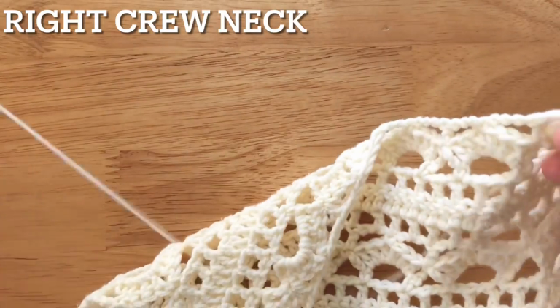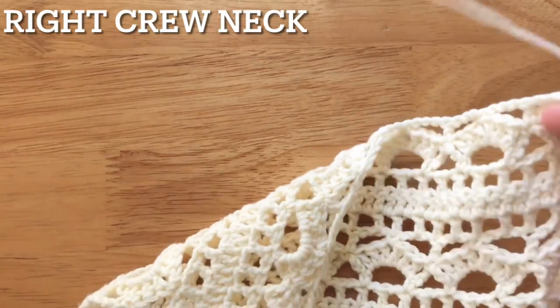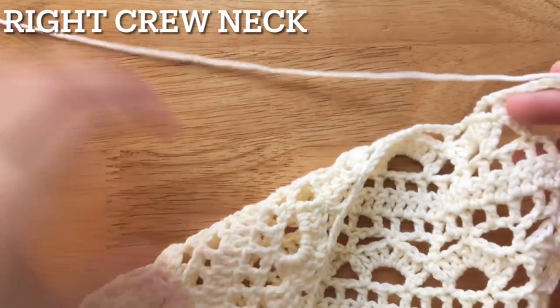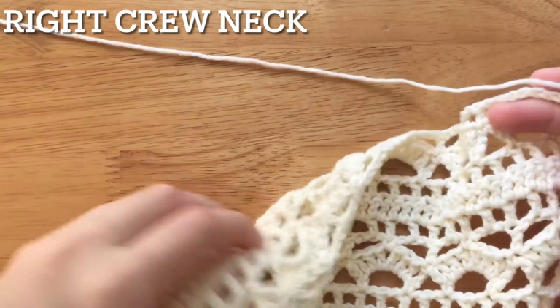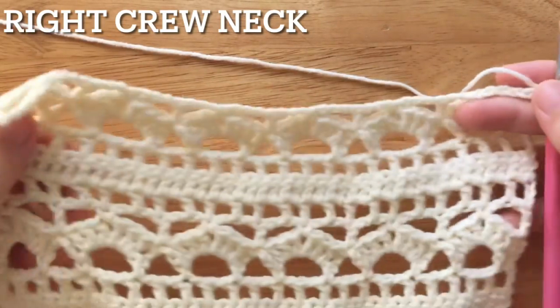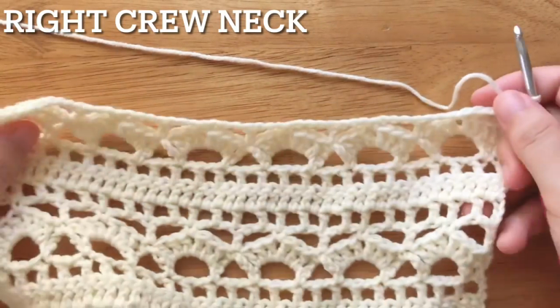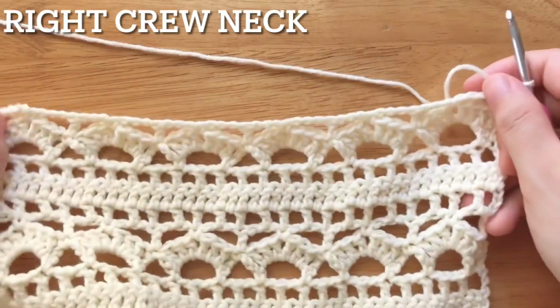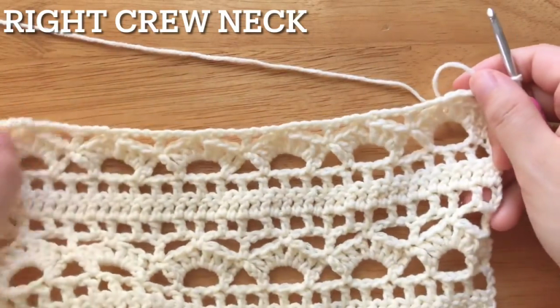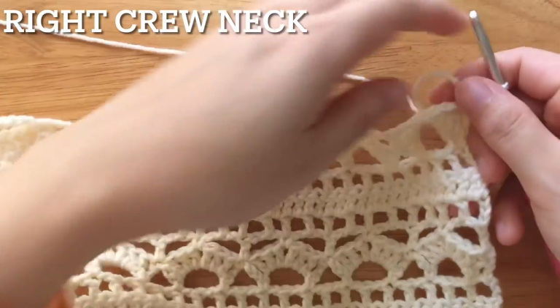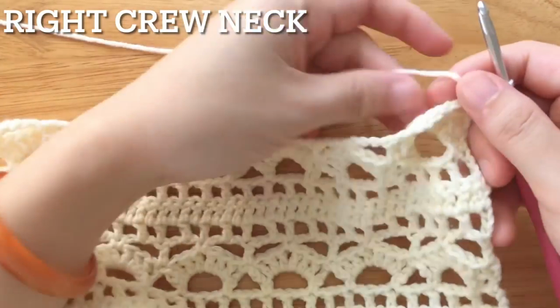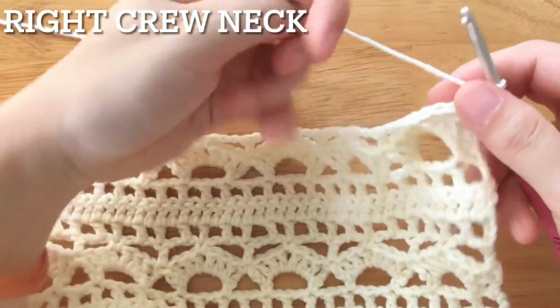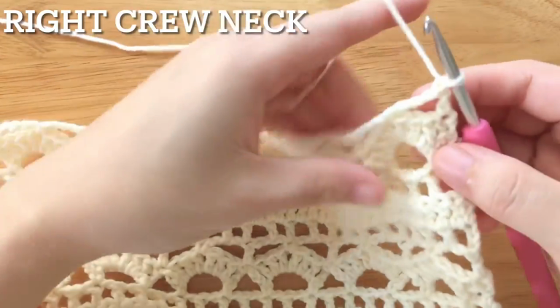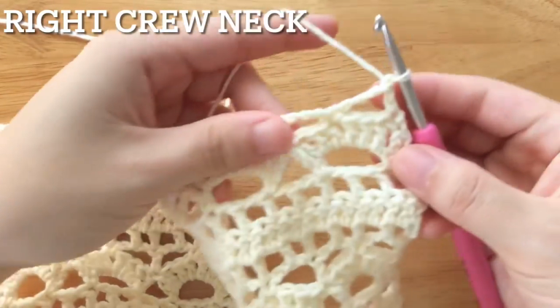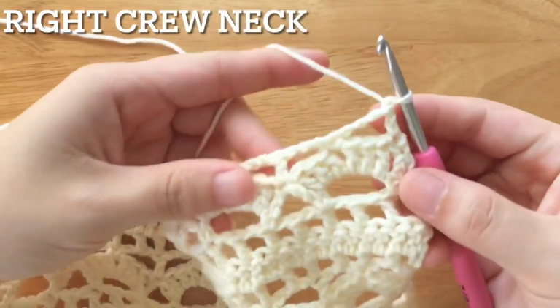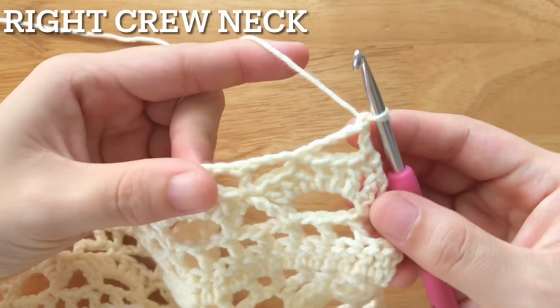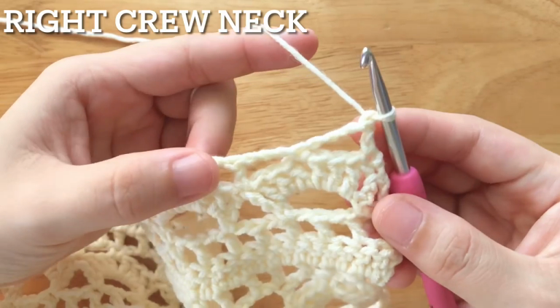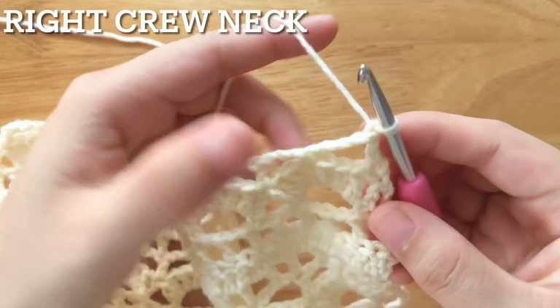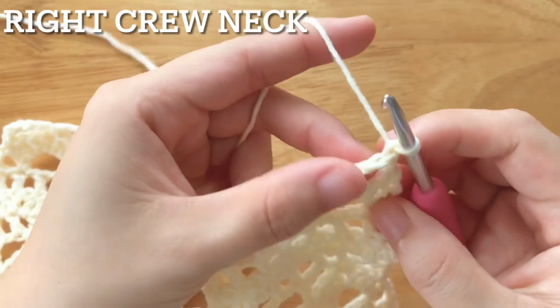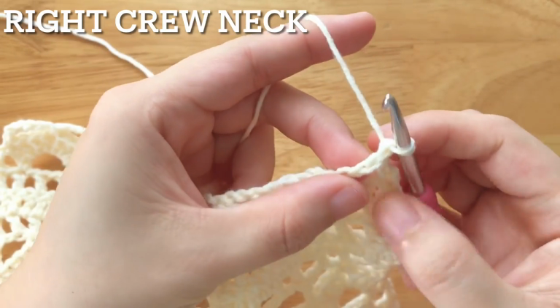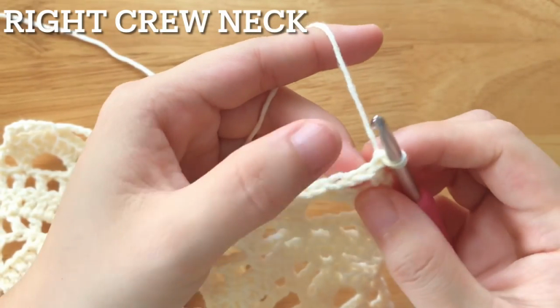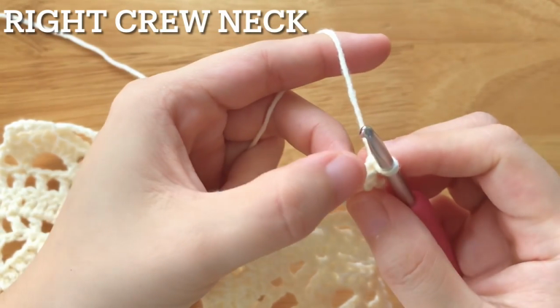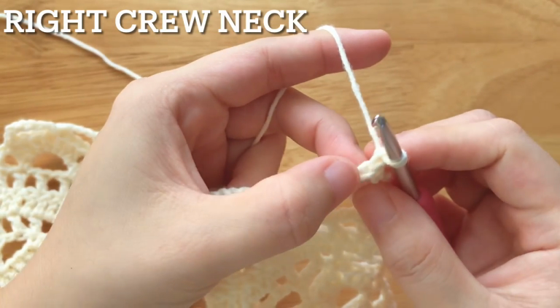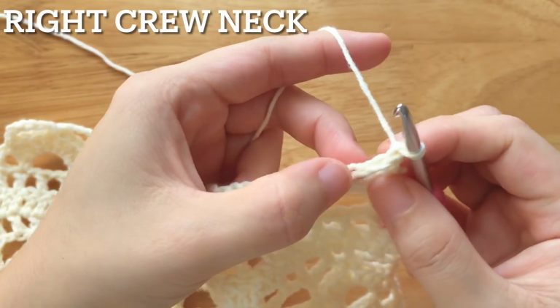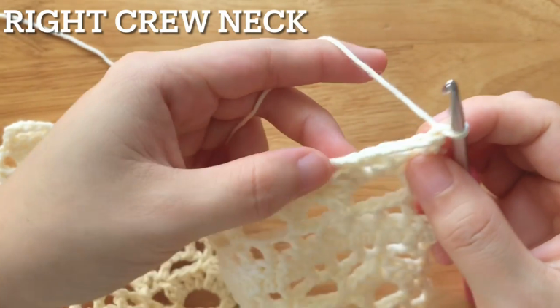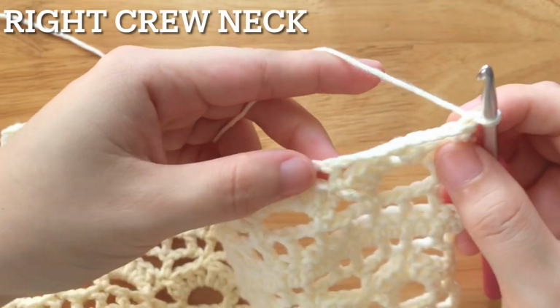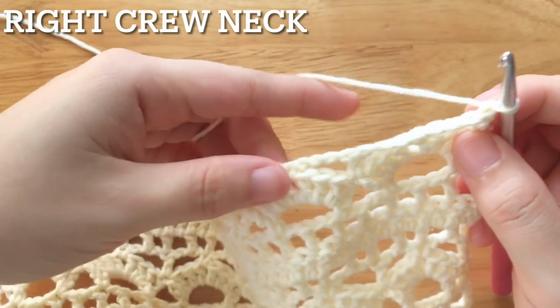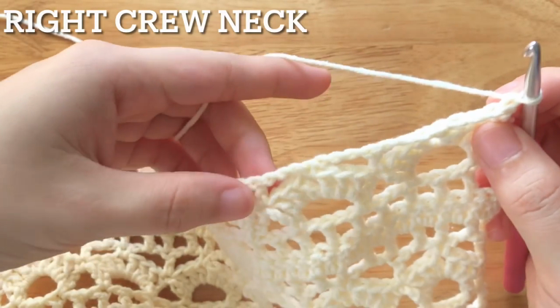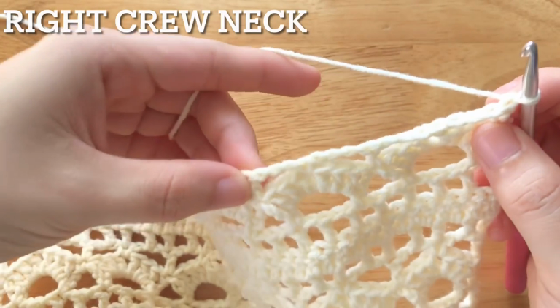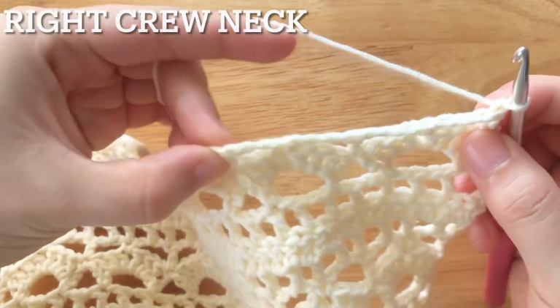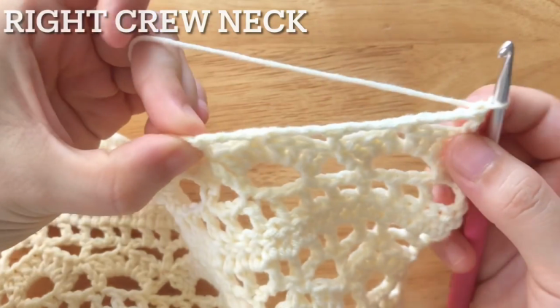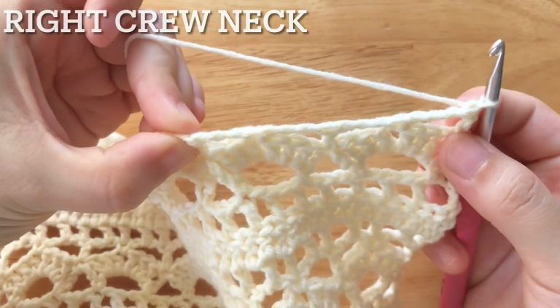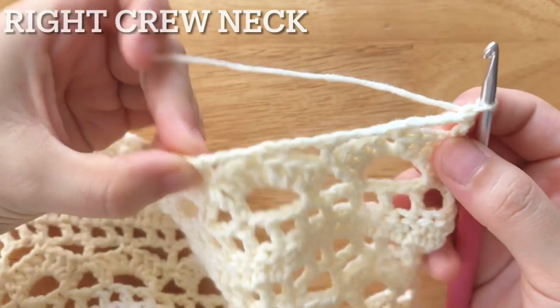To make the first row of the right crew neck, turn your work. Slip stitch into each stitch until the 3rd double crochet from the hook.